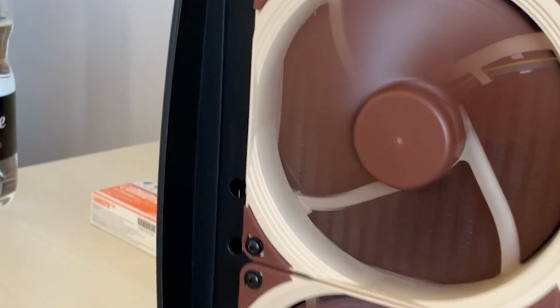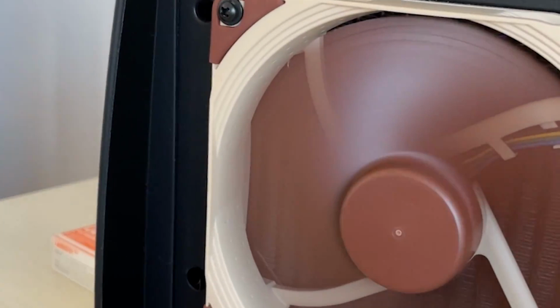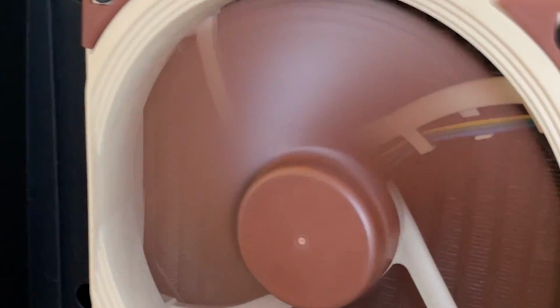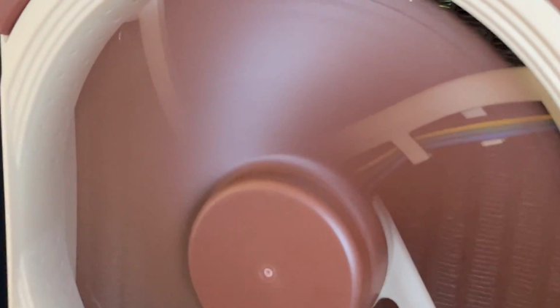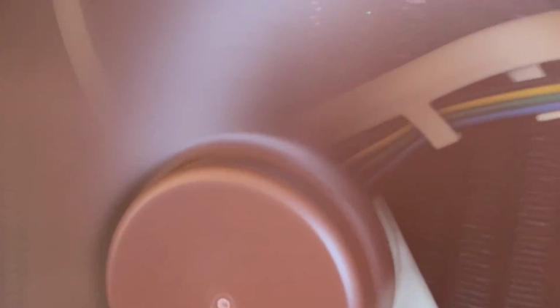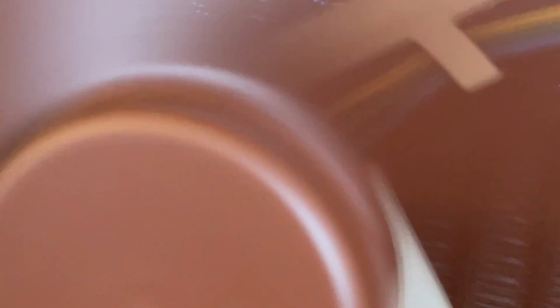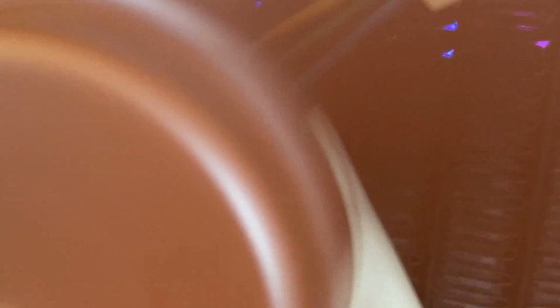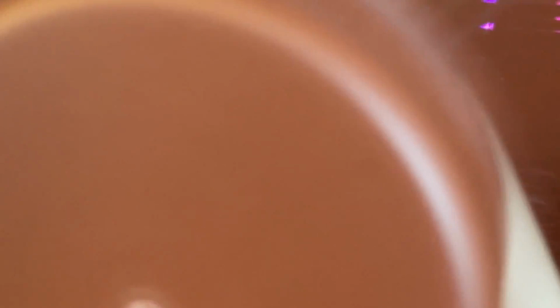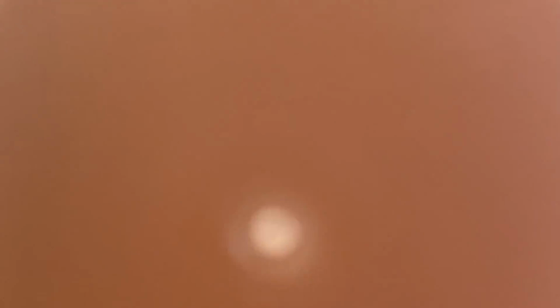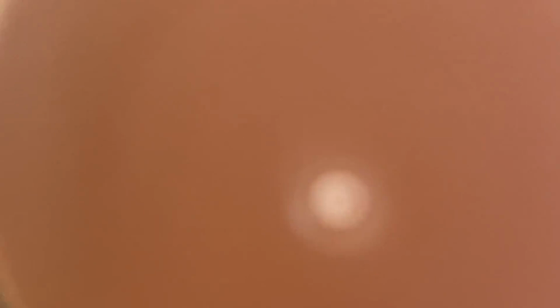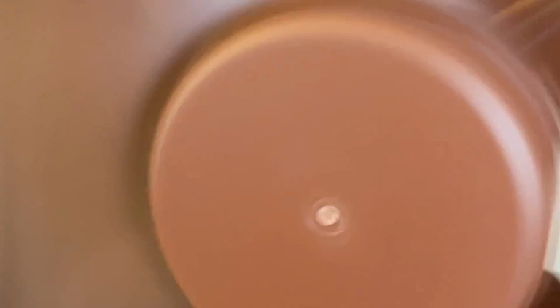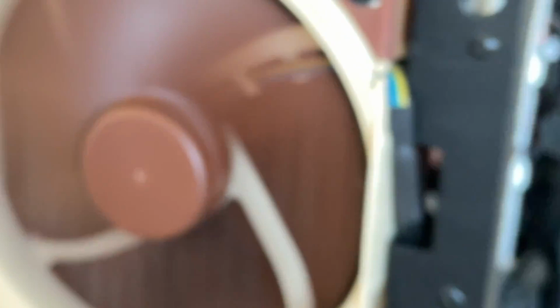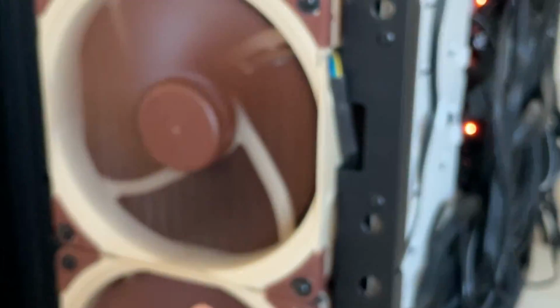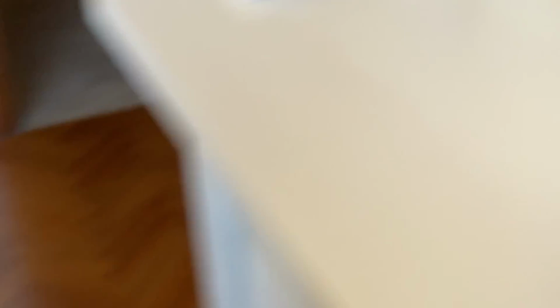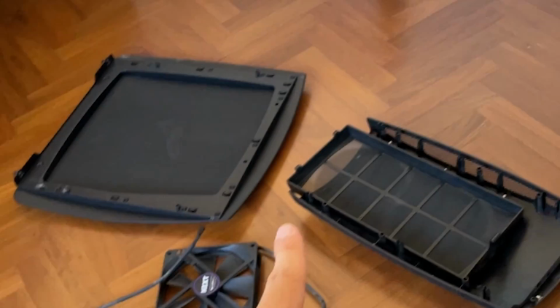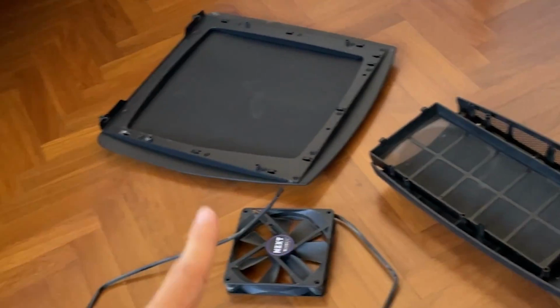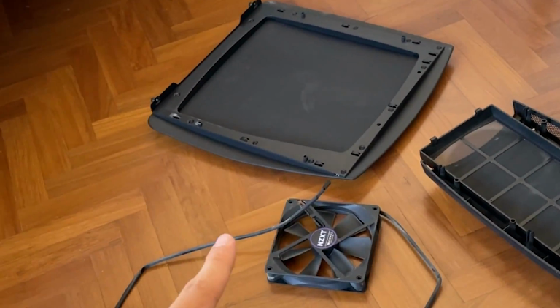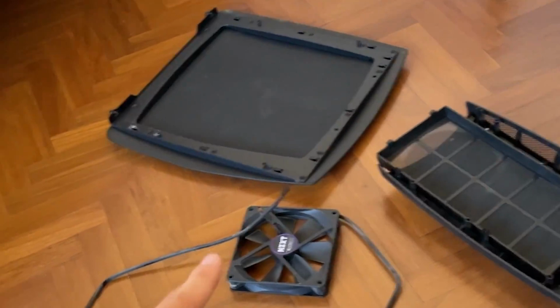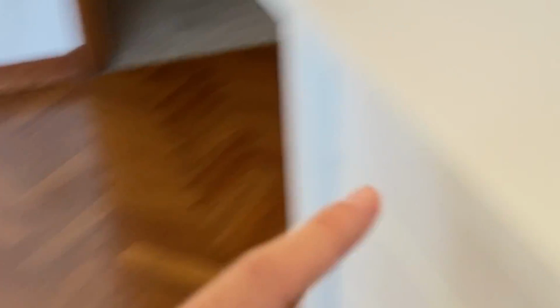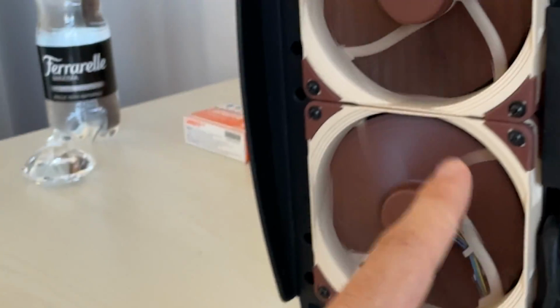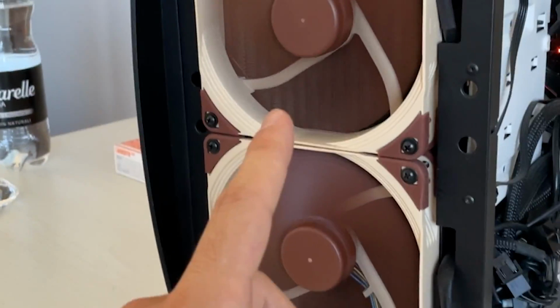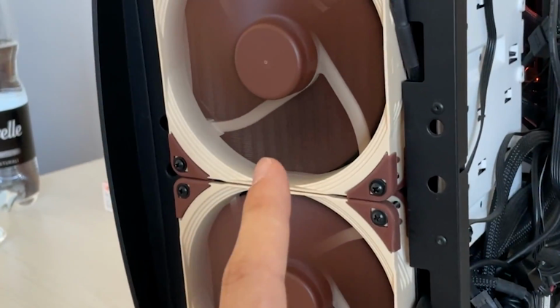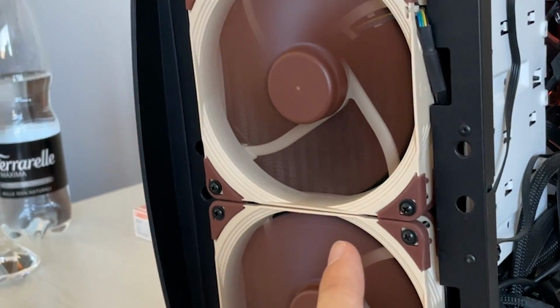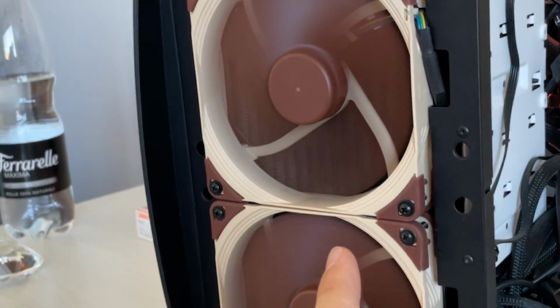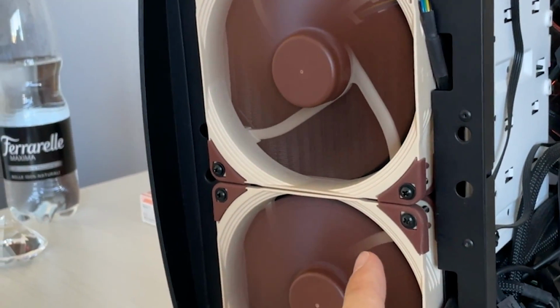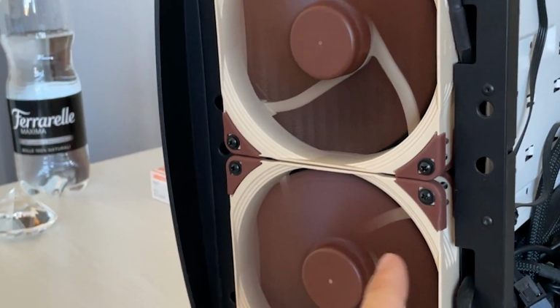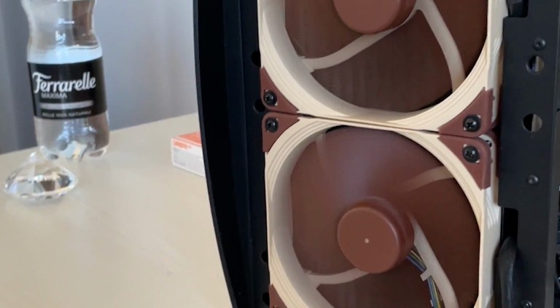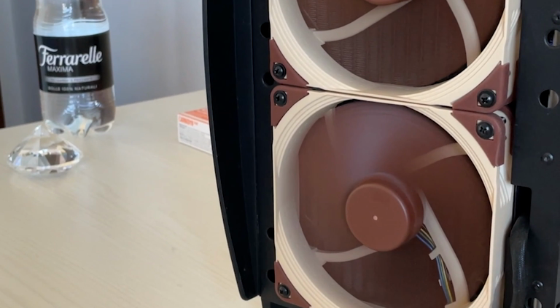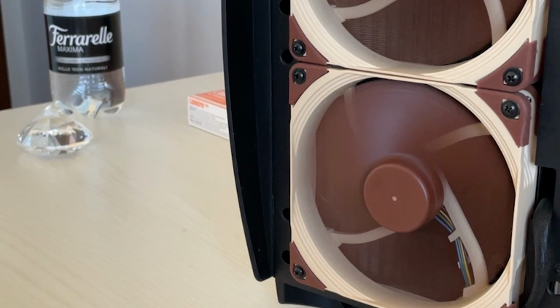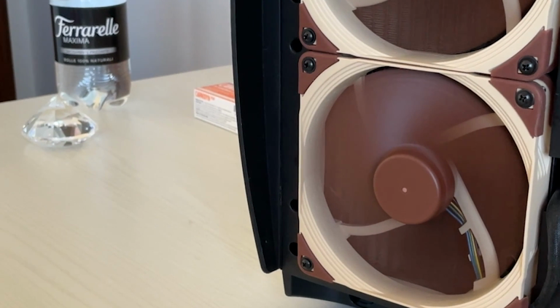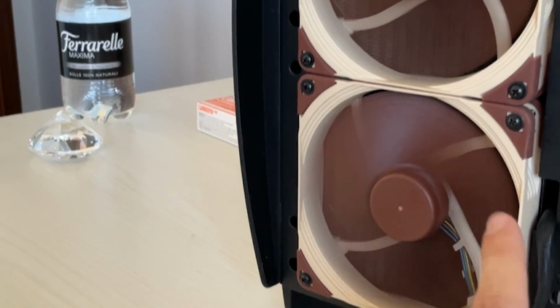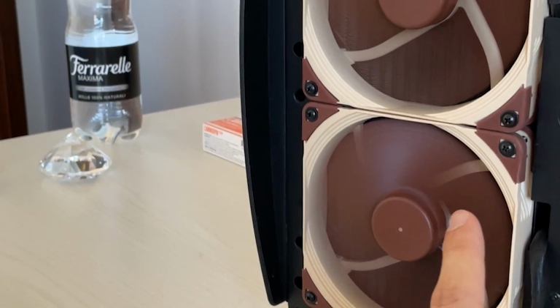And I can confirm they run quieter. Now they are at full load — I'll just put the phone on top of them. You cannot hear them. These NZXT ones were quiet as well, but not as quiet as the Noctua ones. So yeah, I guess Noctua are the best in the game and I can recommend them.